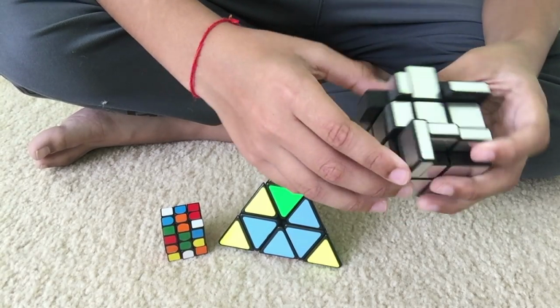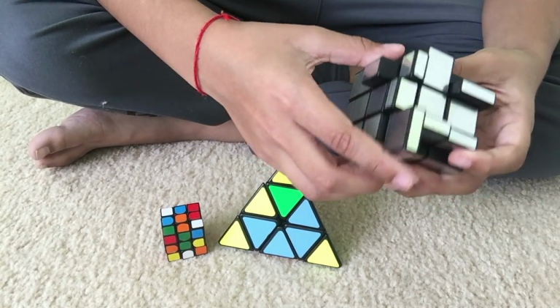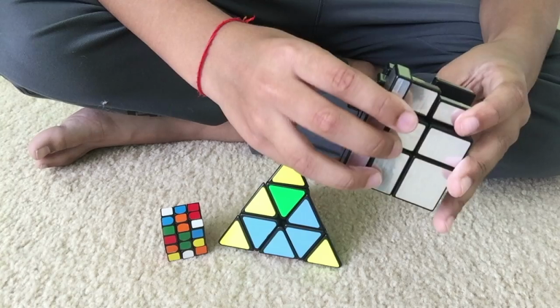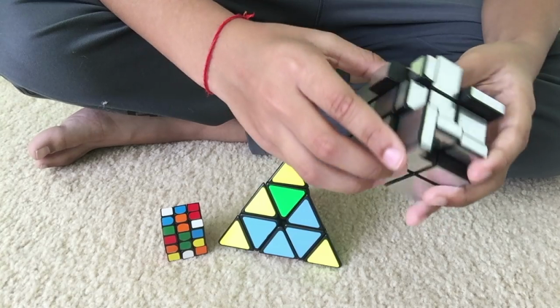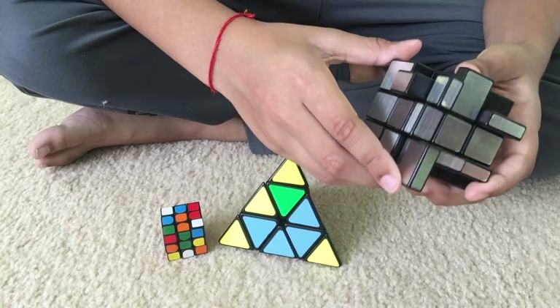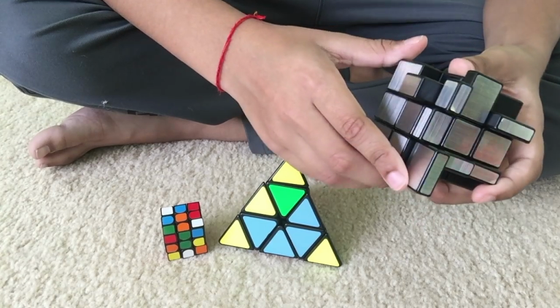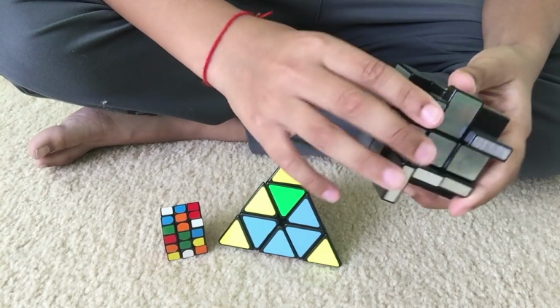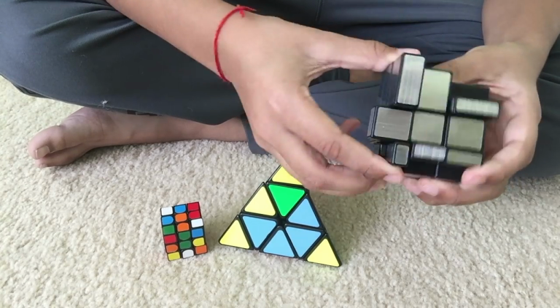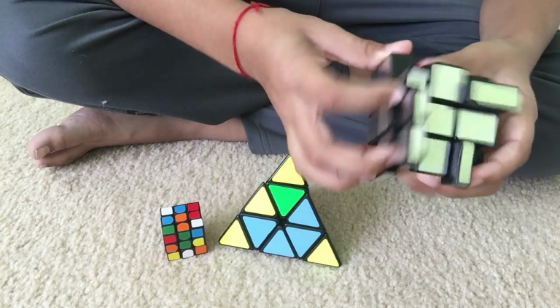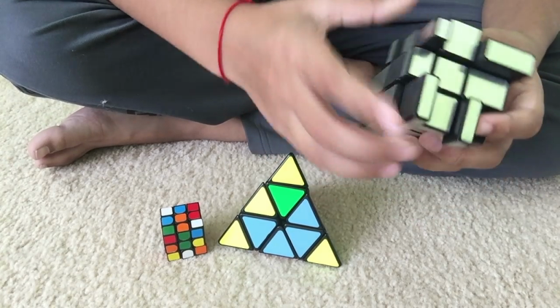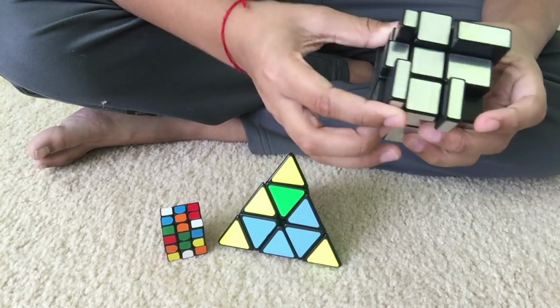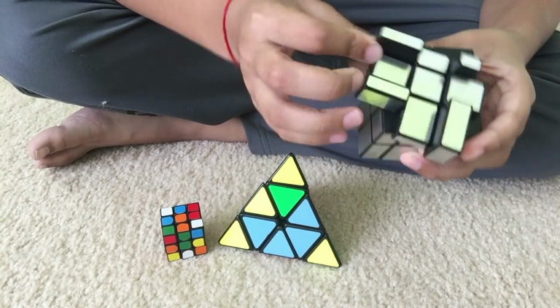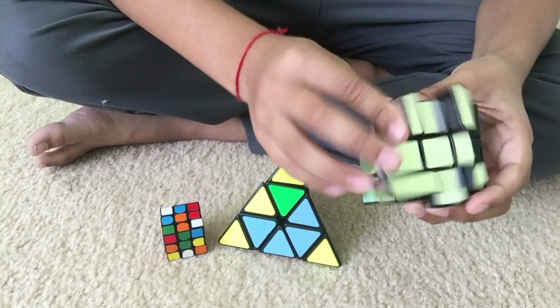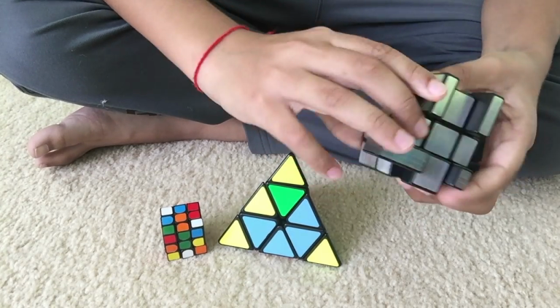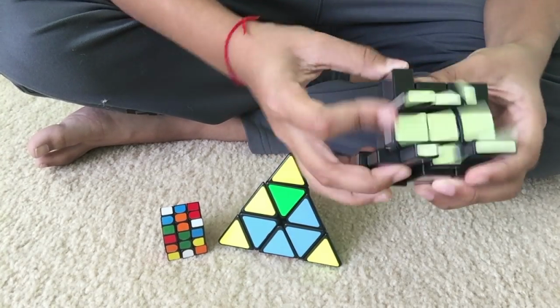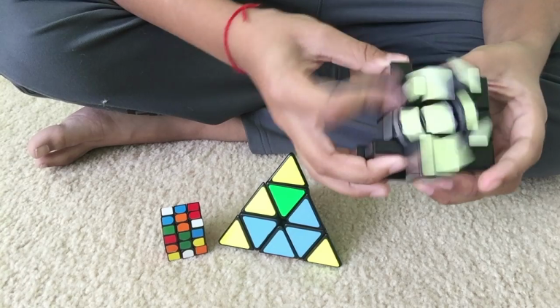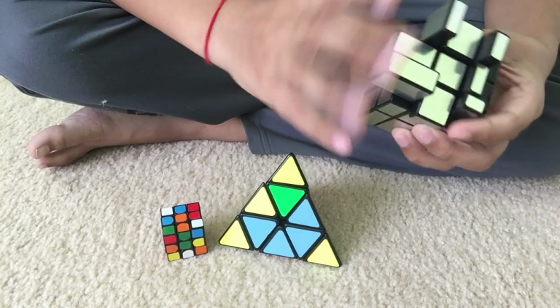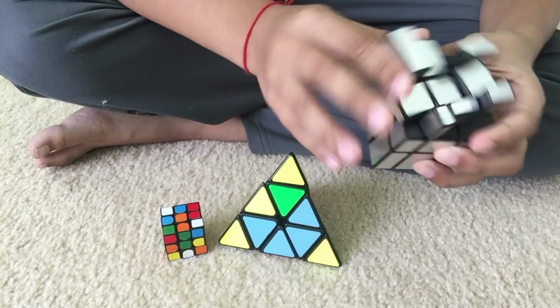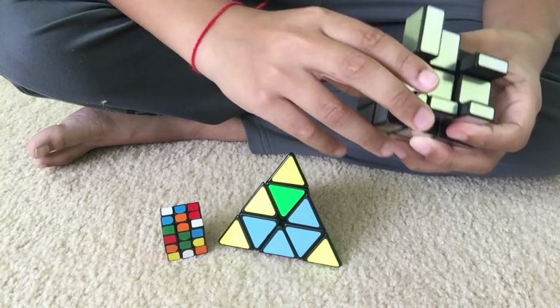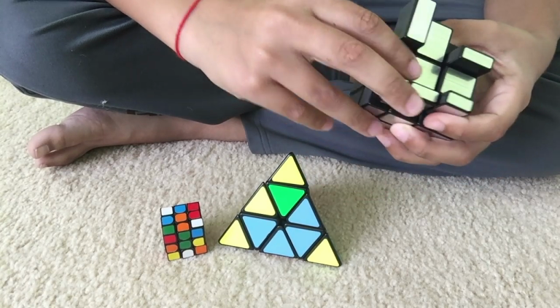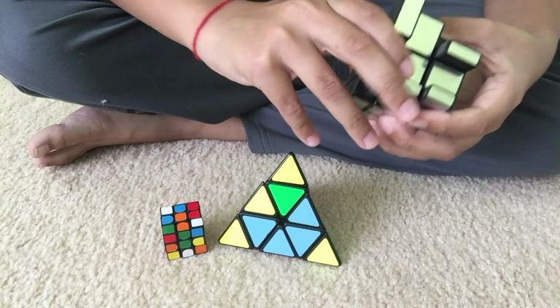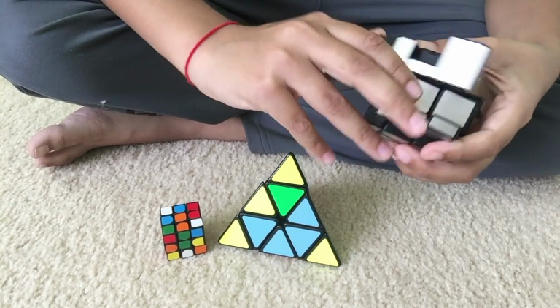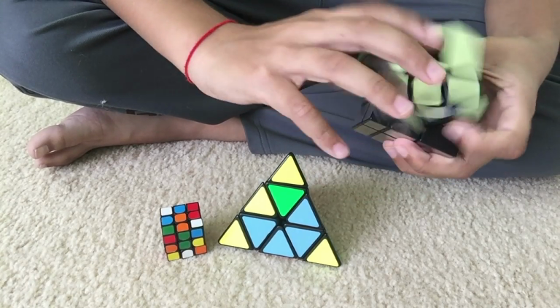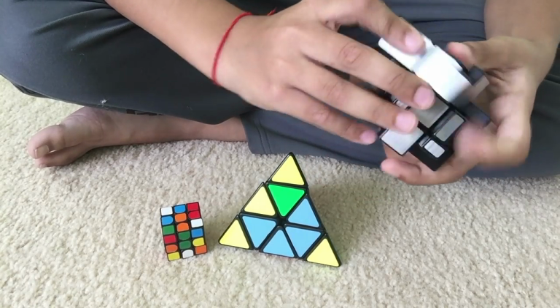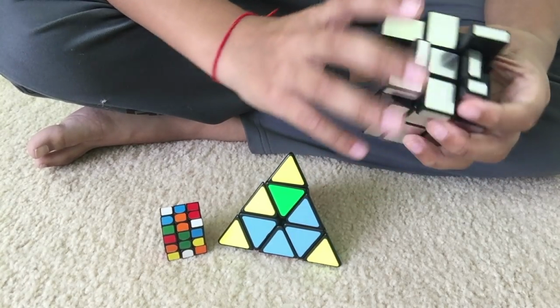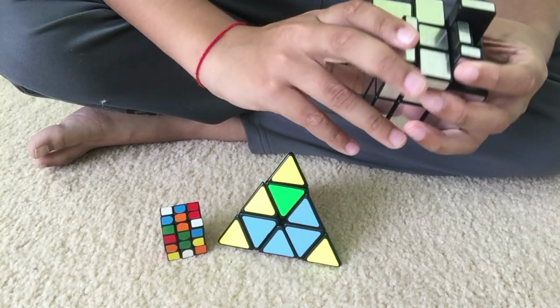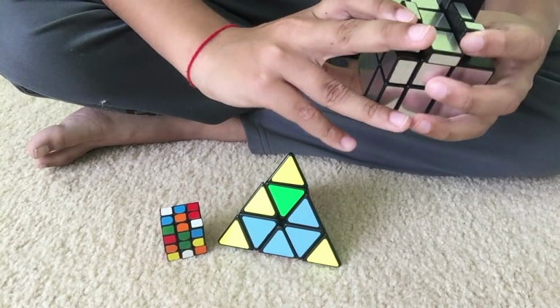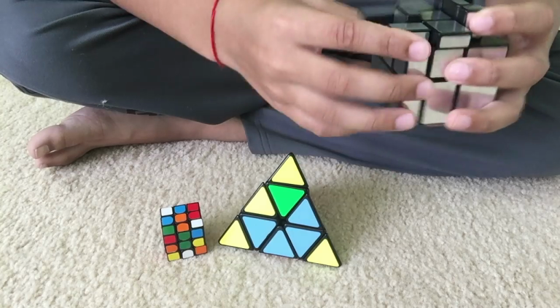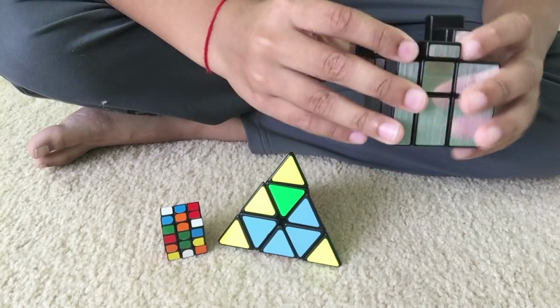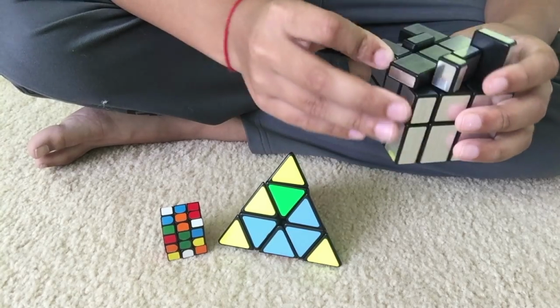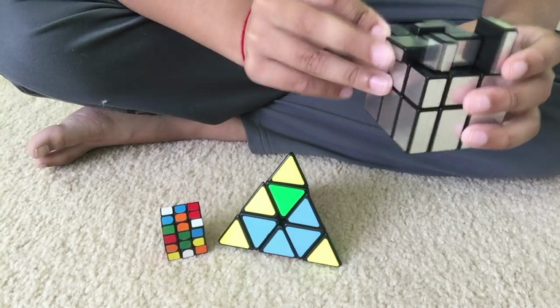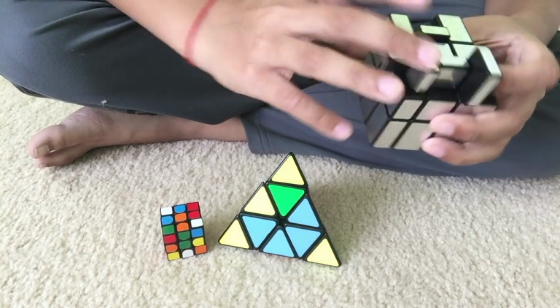I'm almost done with the first two layers. Okay, now onto OLL.